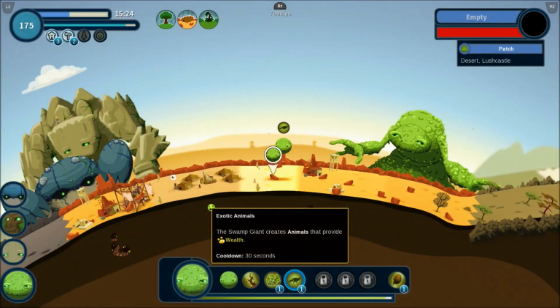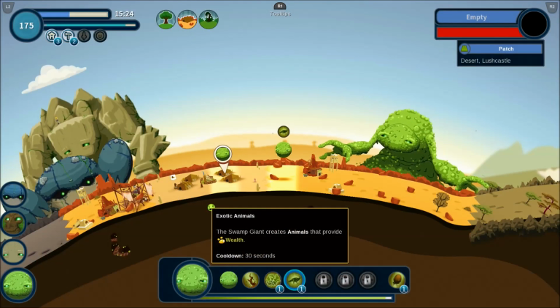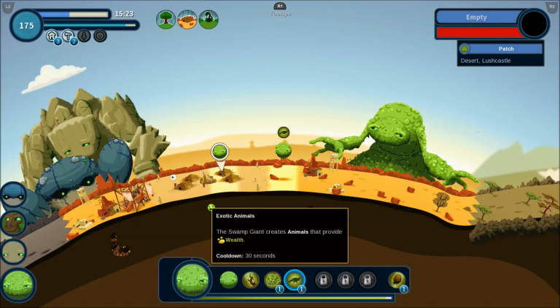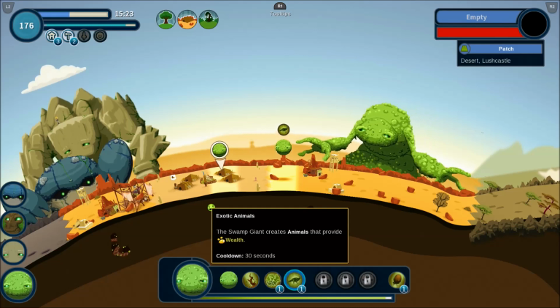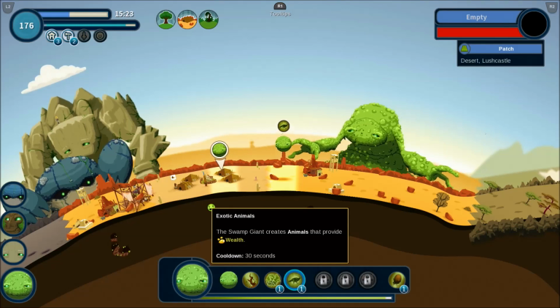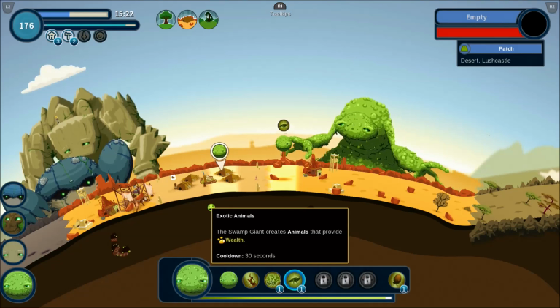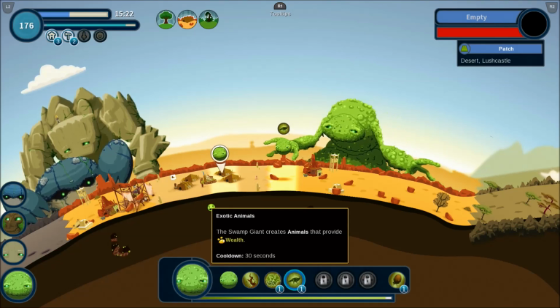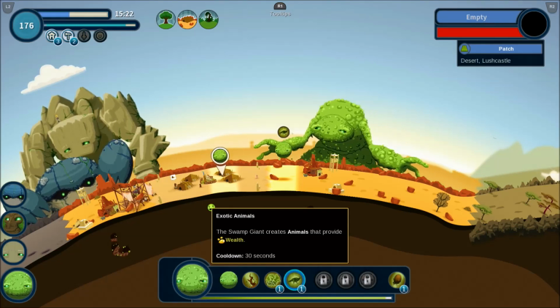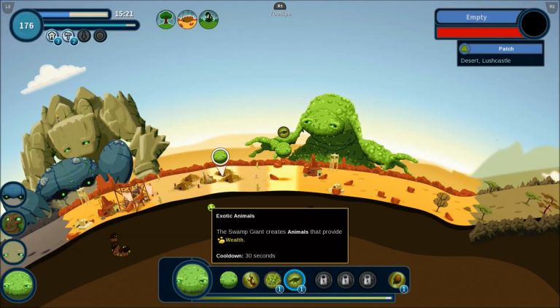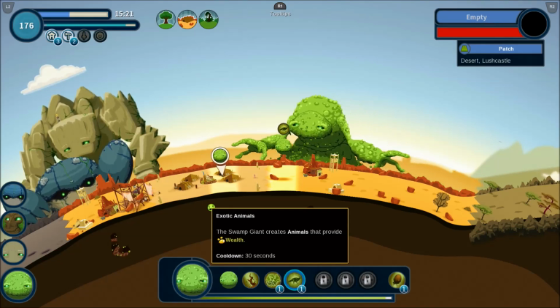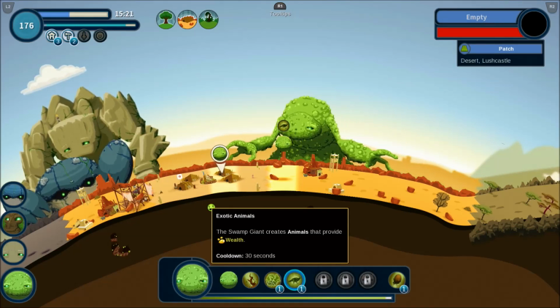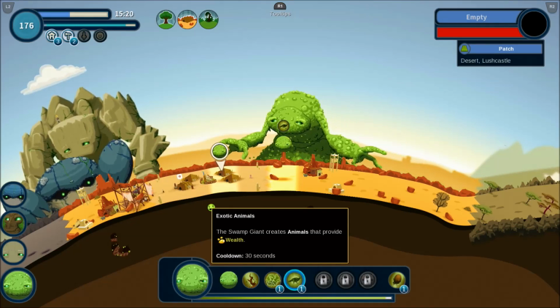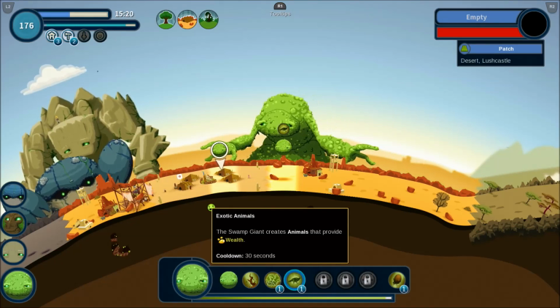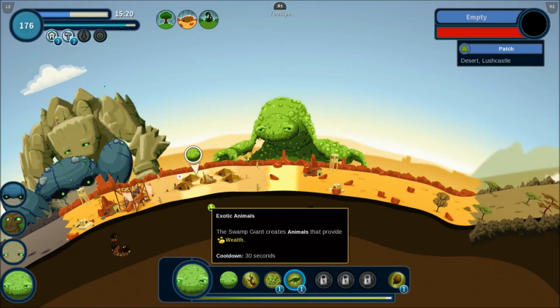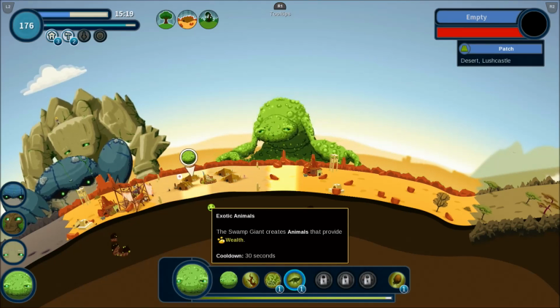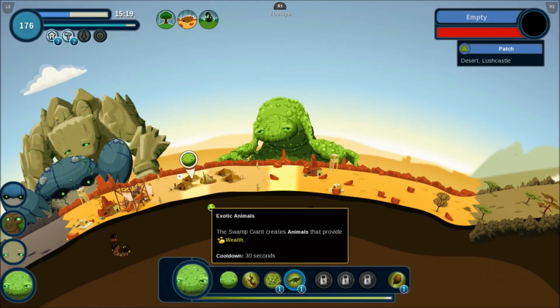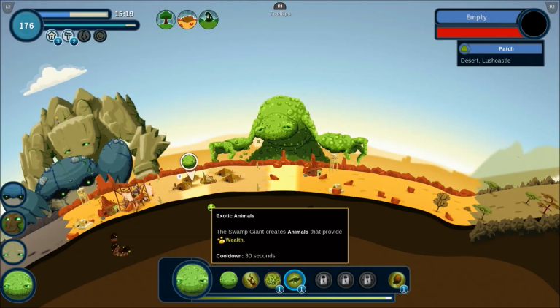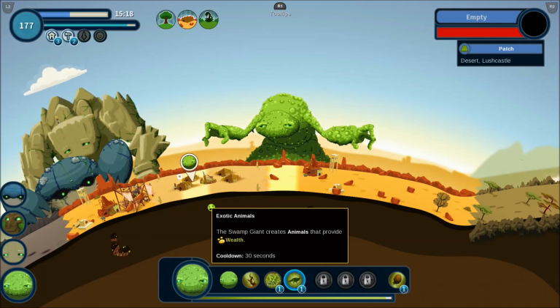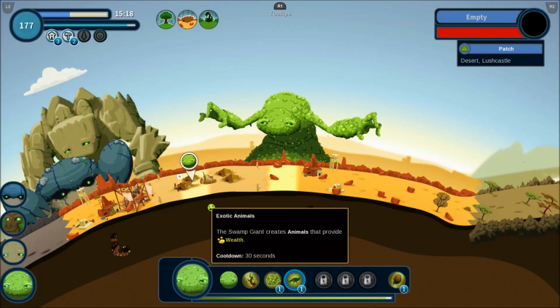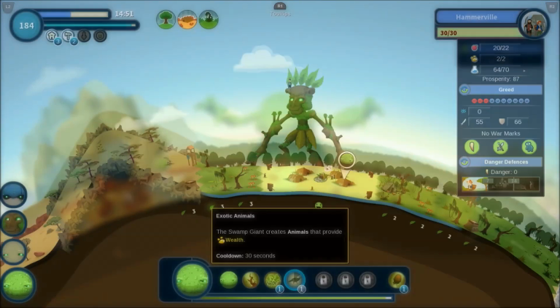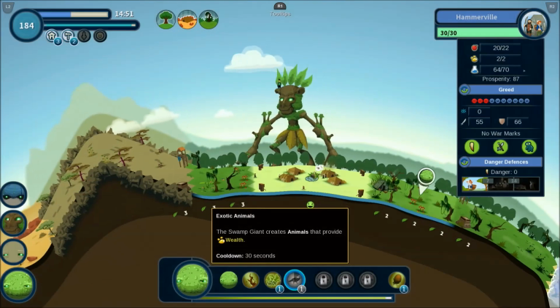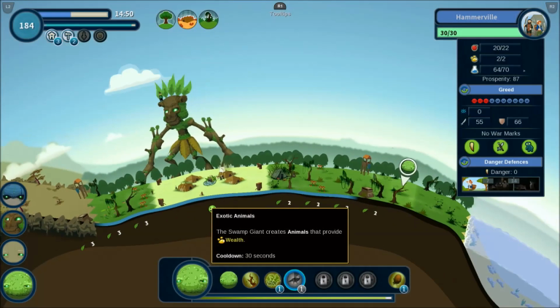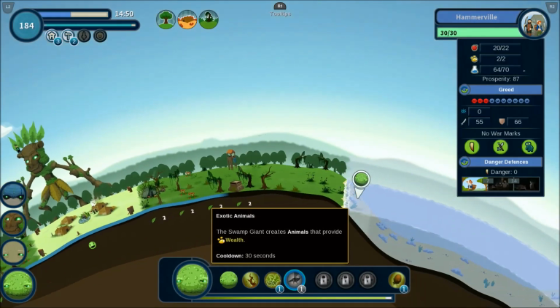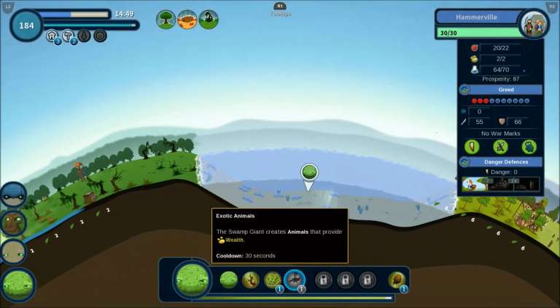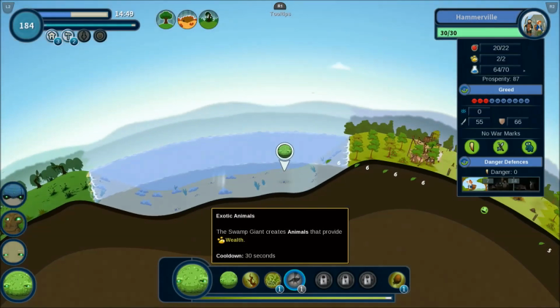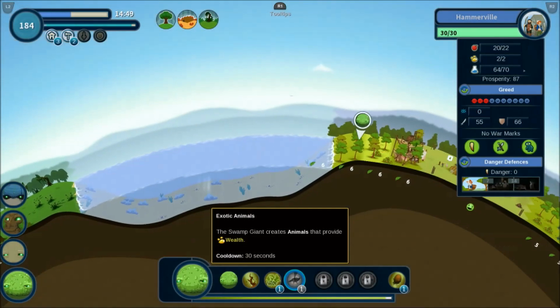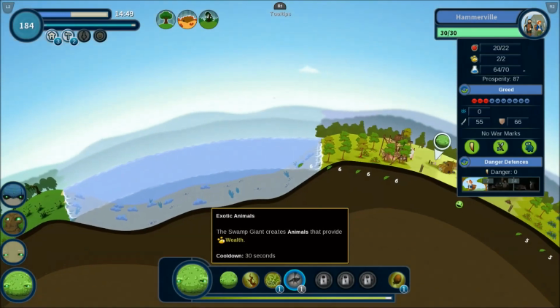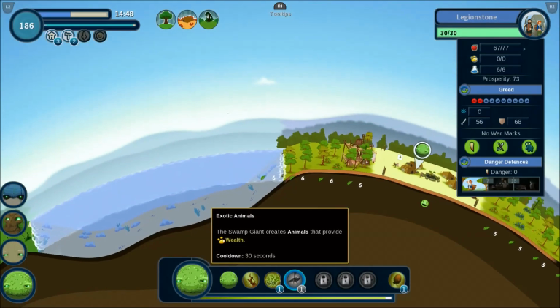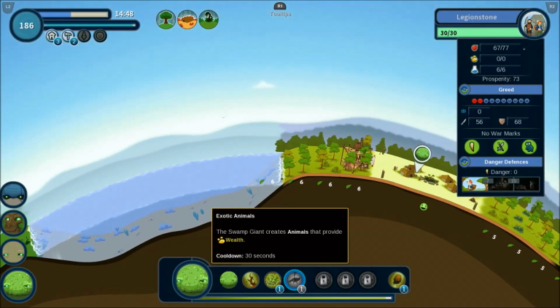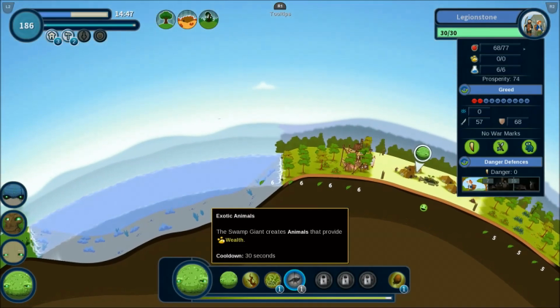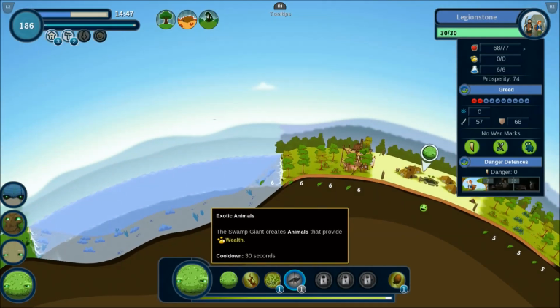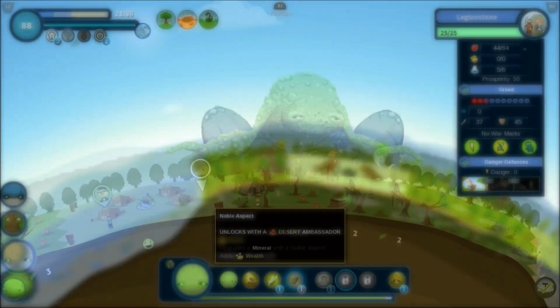At first, you only get 30 minutes to play around with your world and complete challenges, to eventually unlock the one hour and two hour long modes. You can knock out challenges one playthrough at a time, or you can tackle them all at once.